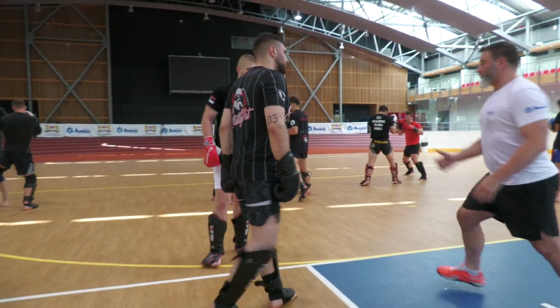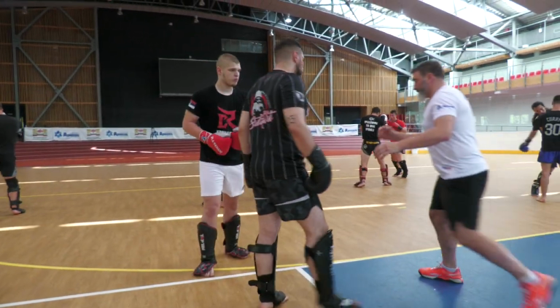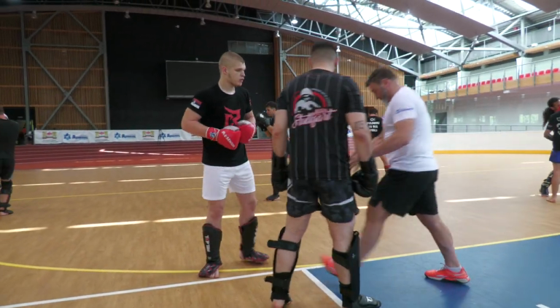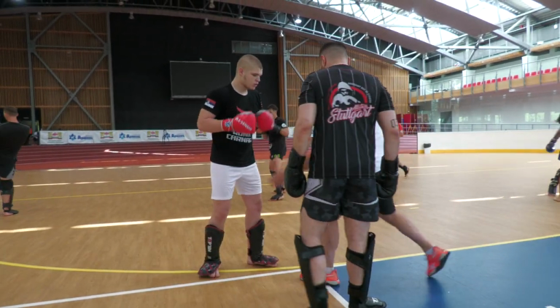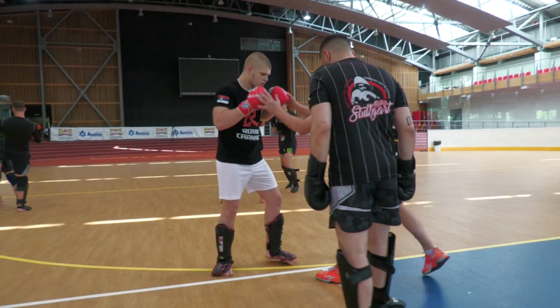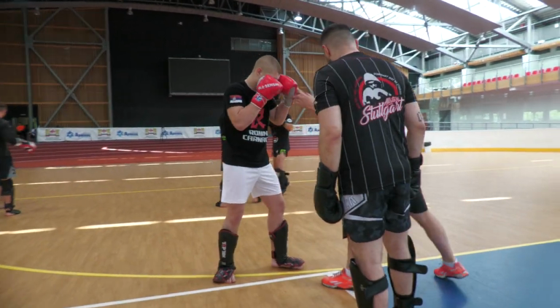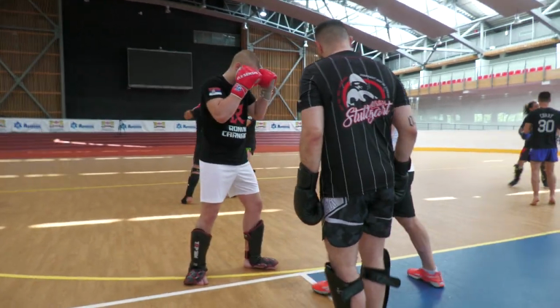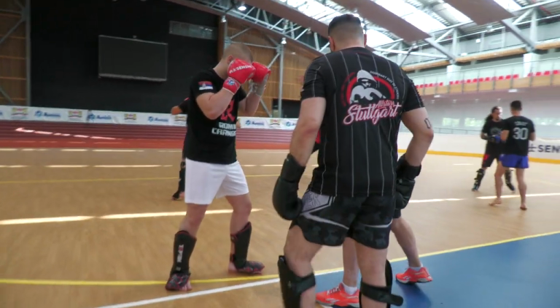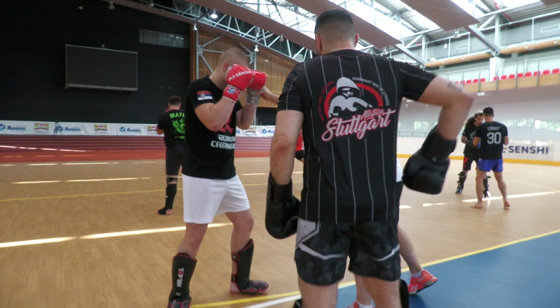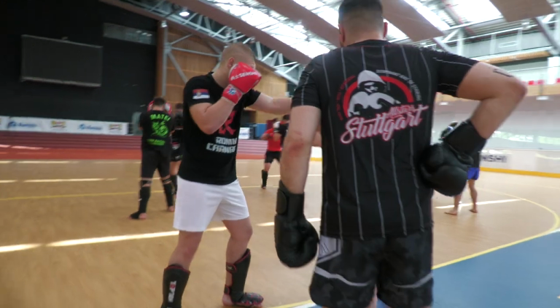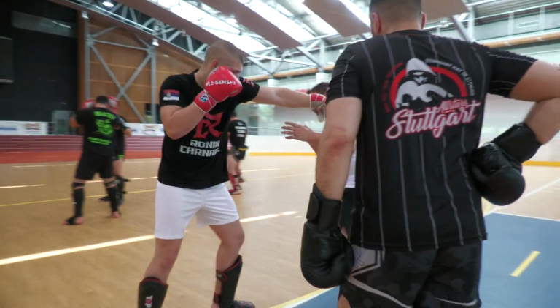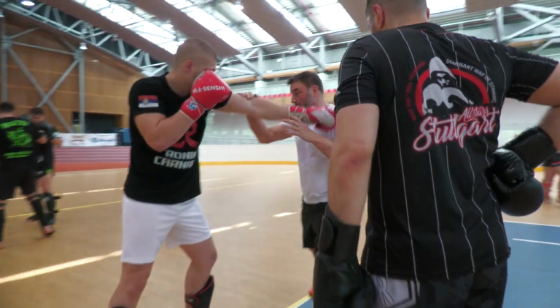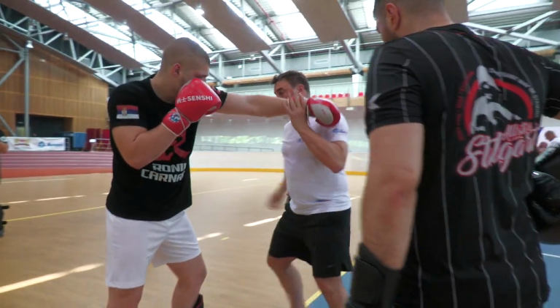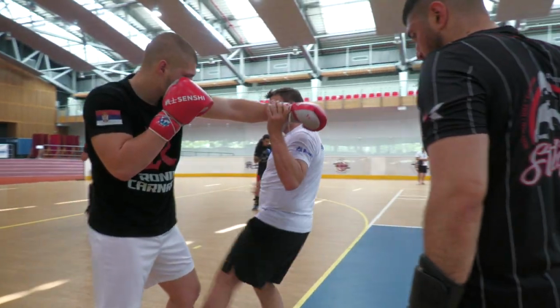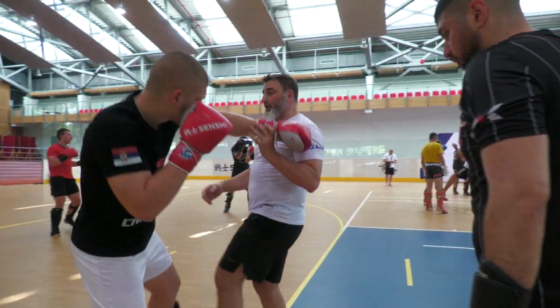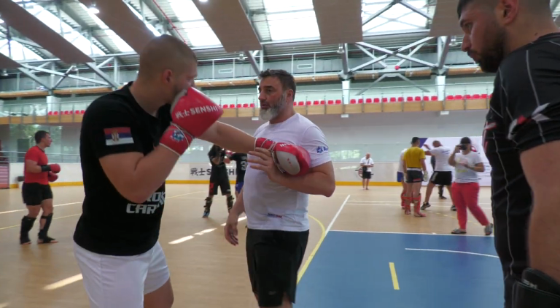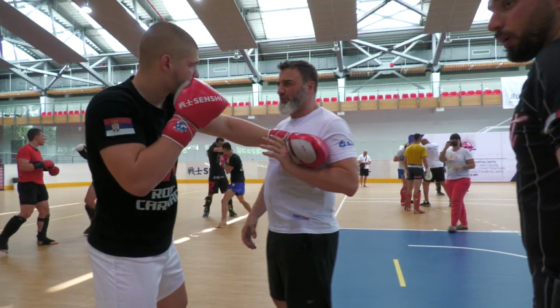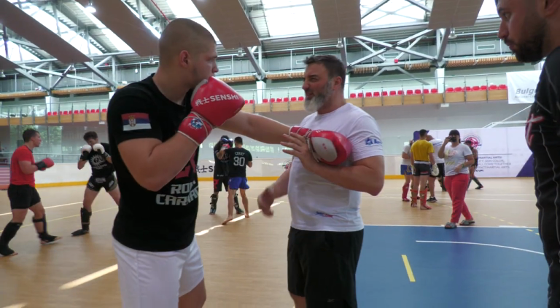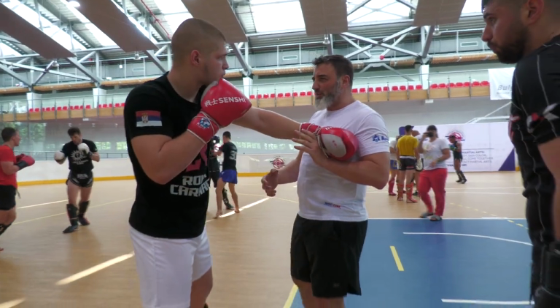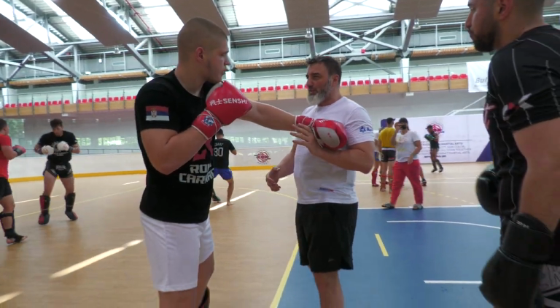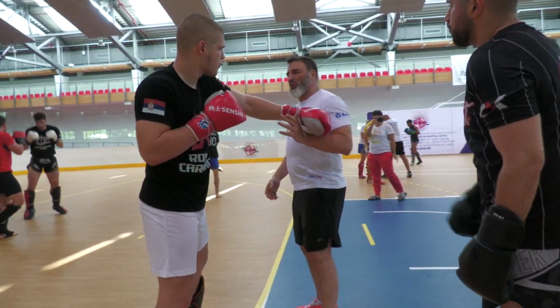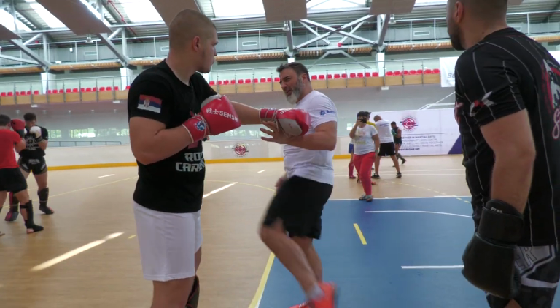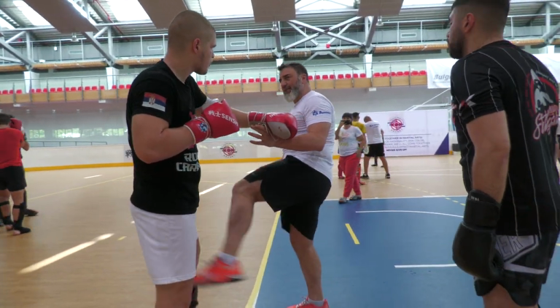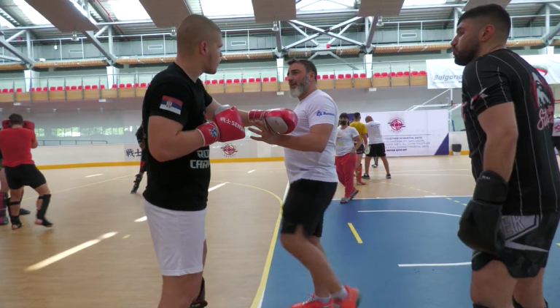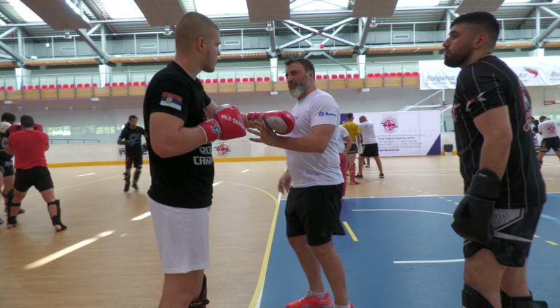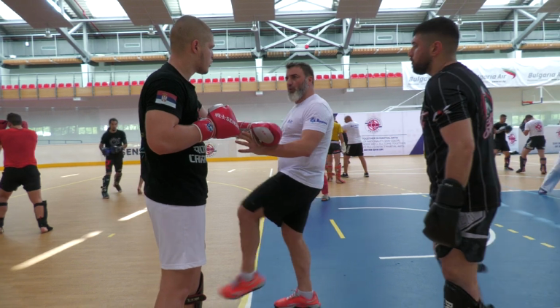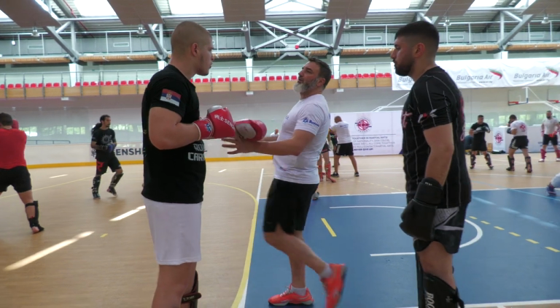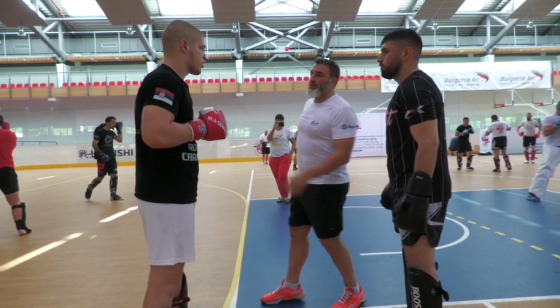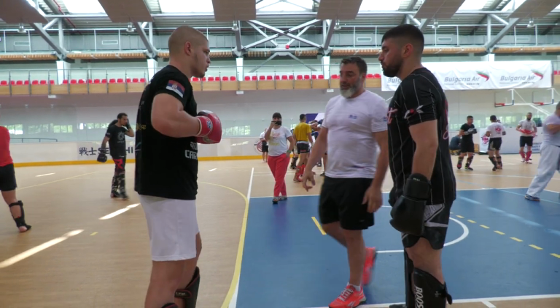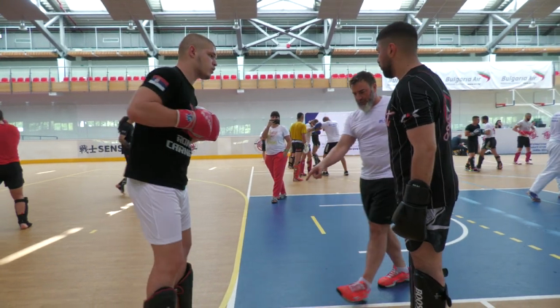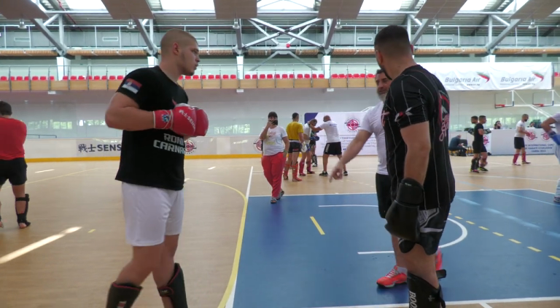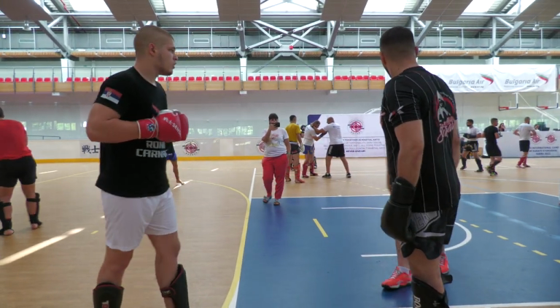You see the difference? So boom. You feel the difference? It's not a kick, it's a pull, especially for this one.